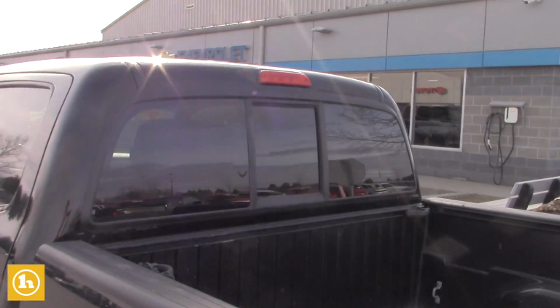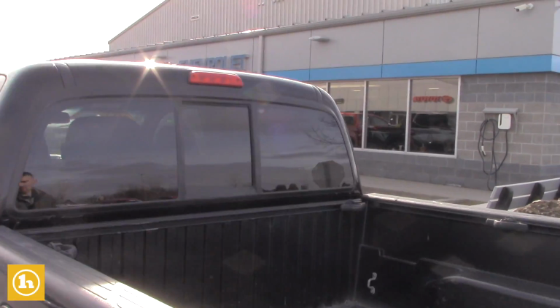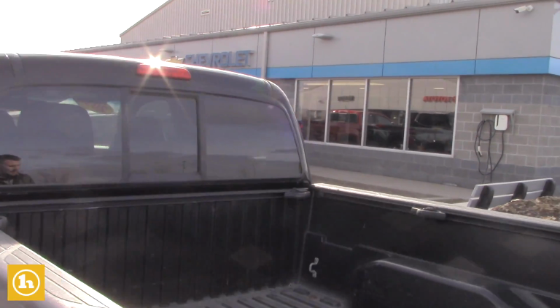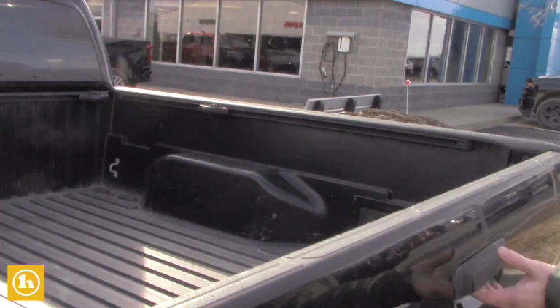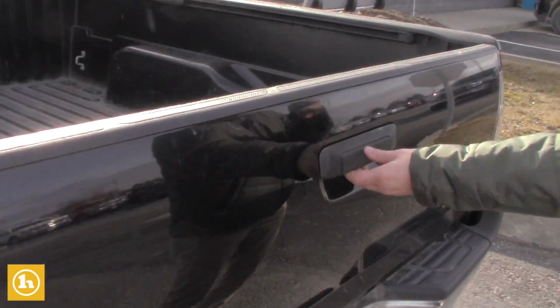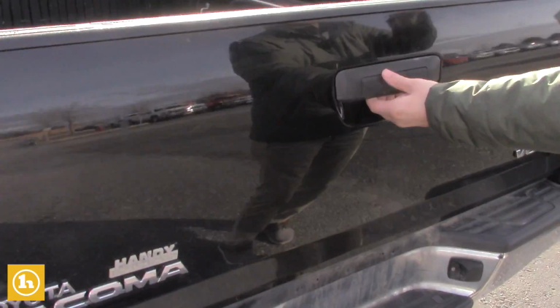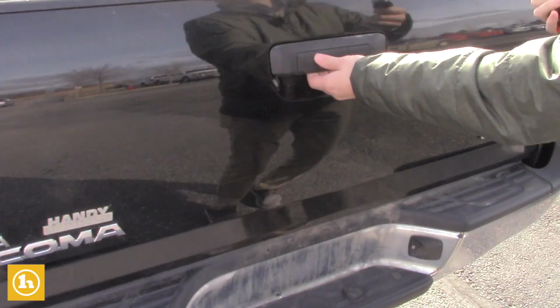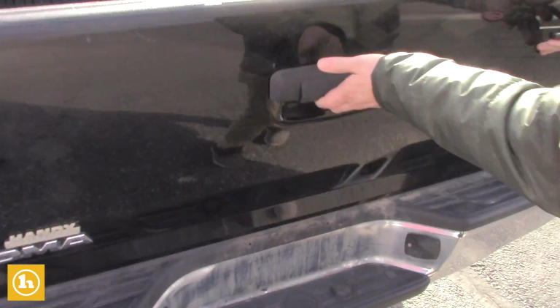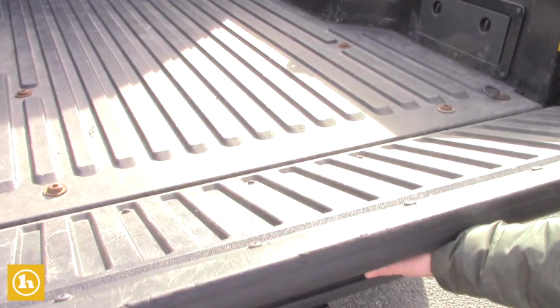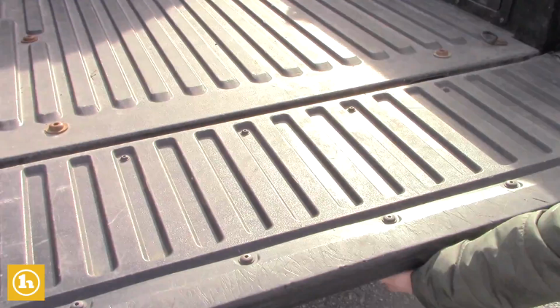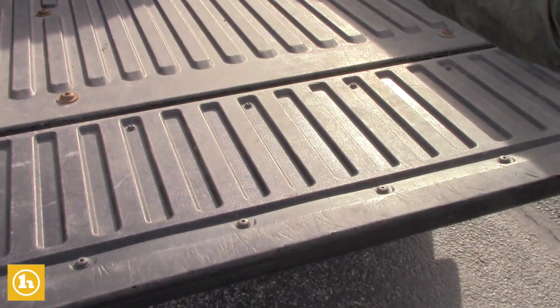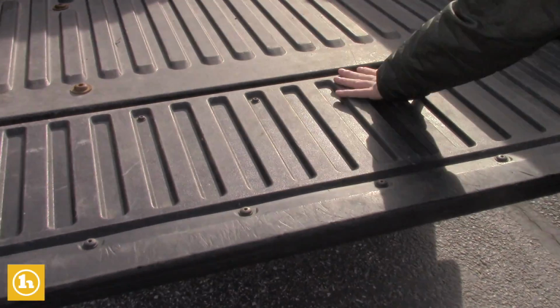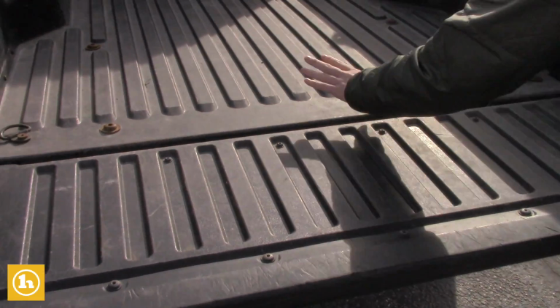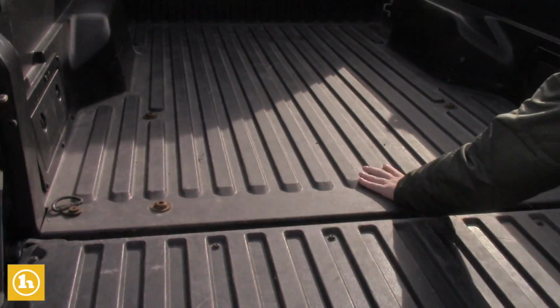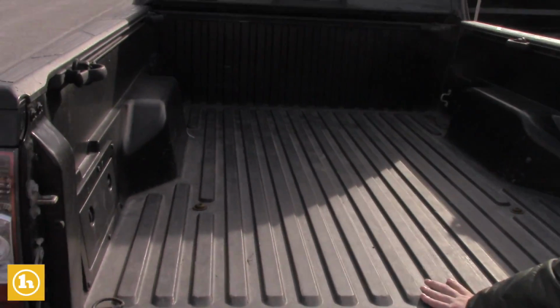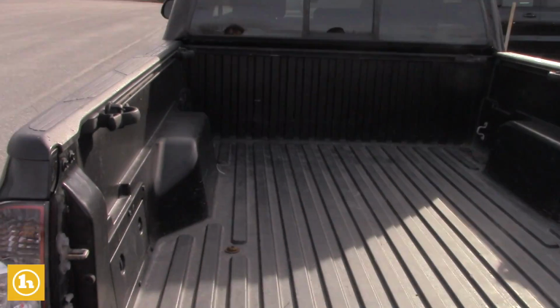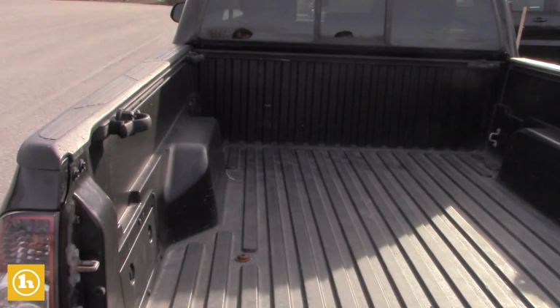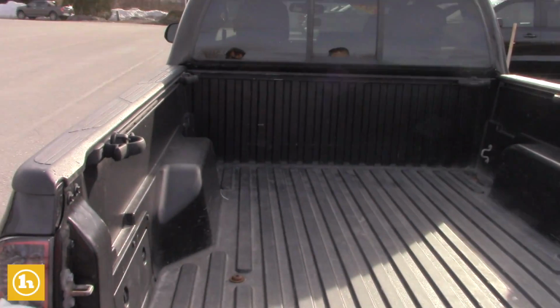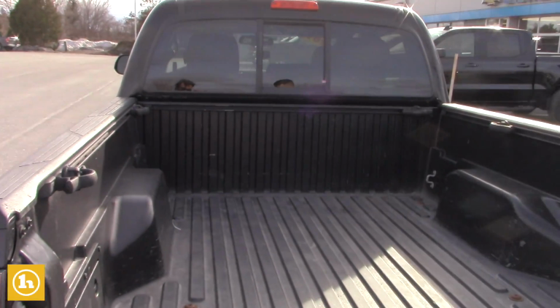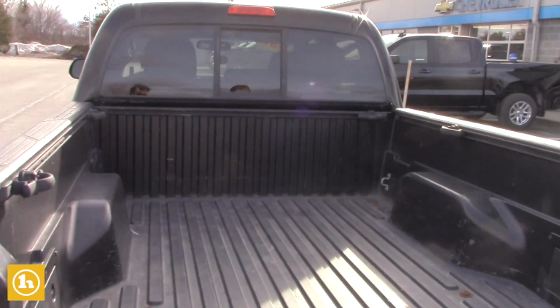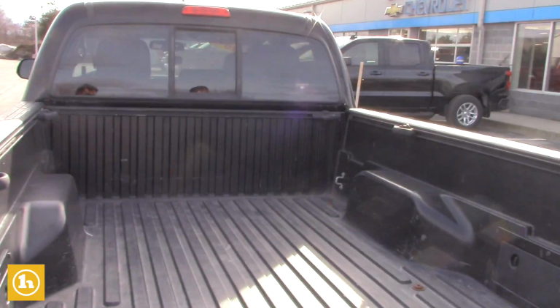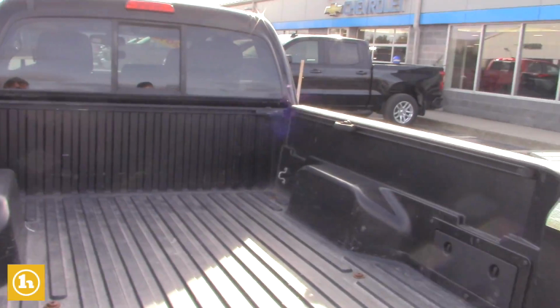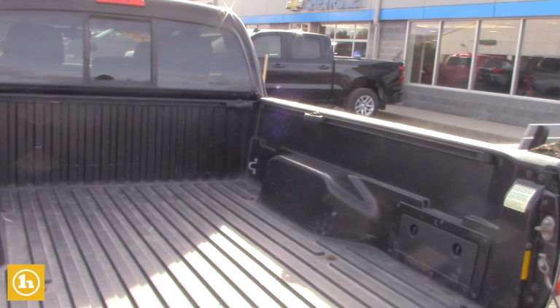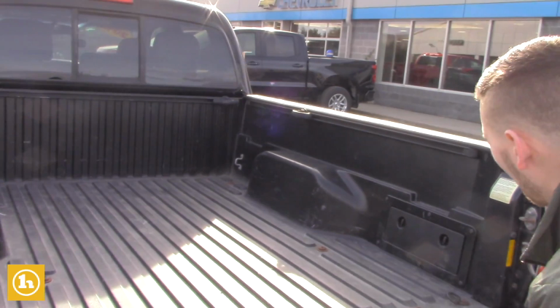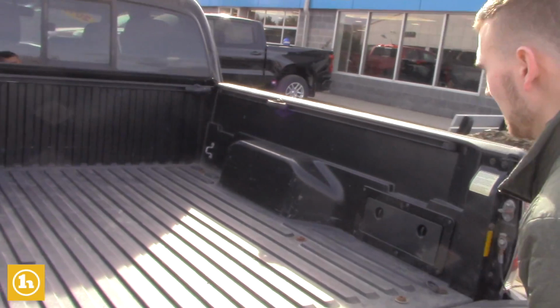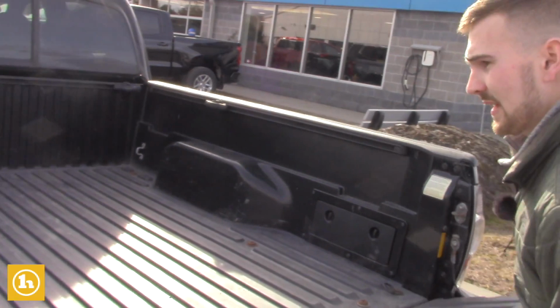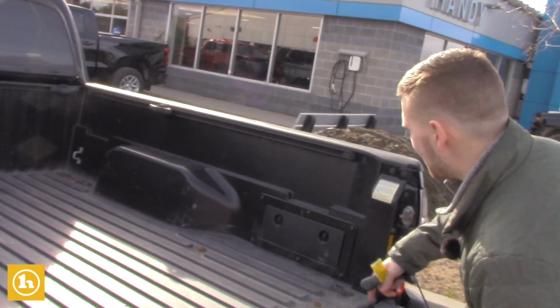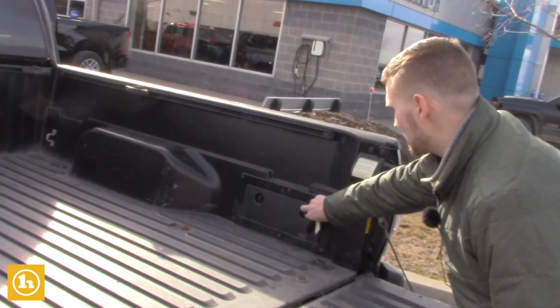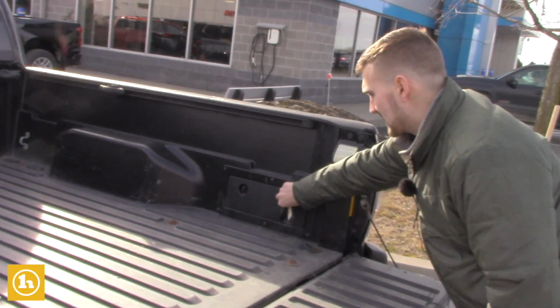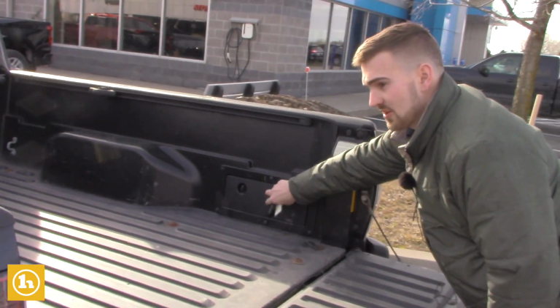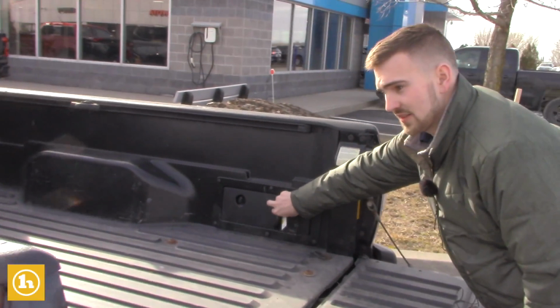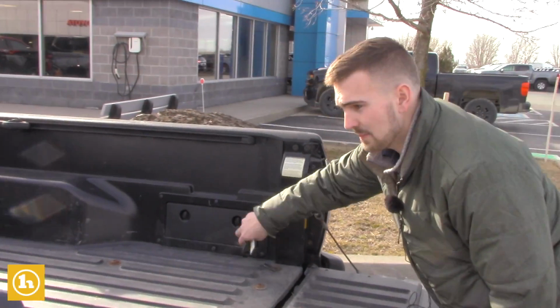It also does have the backup camera. A couple sets of keys for you. Plenty of room right here, and the composite bed is nice too so you won't scratch up the tailgate at all. It even has little storage containers right here on the side of the bed.